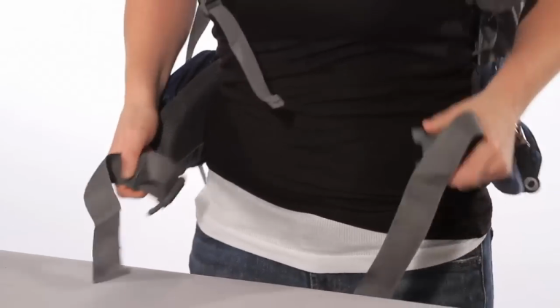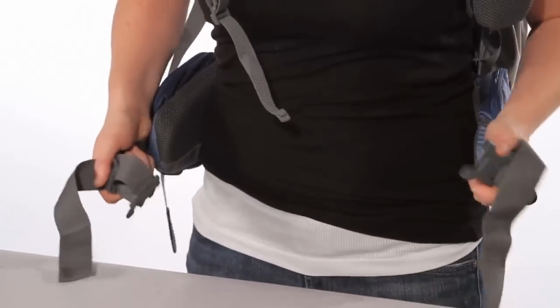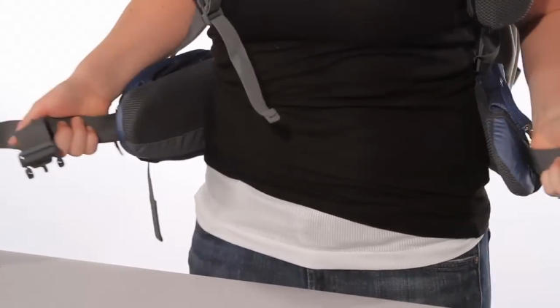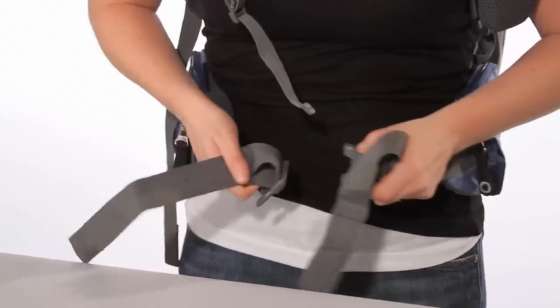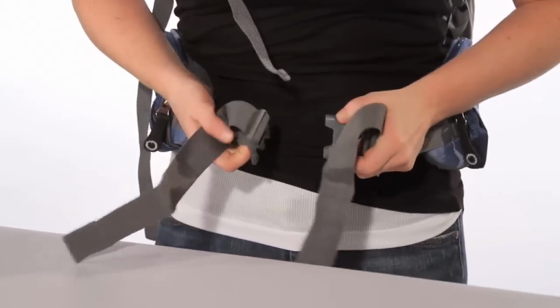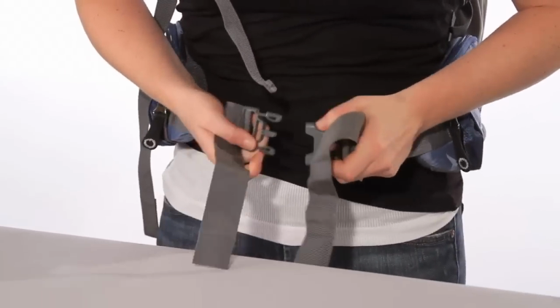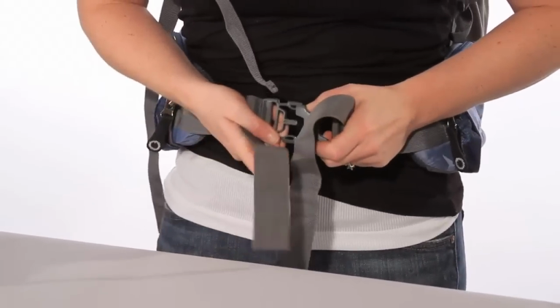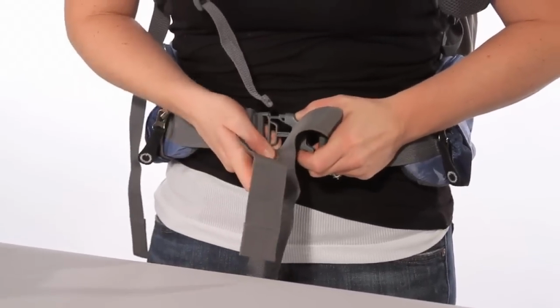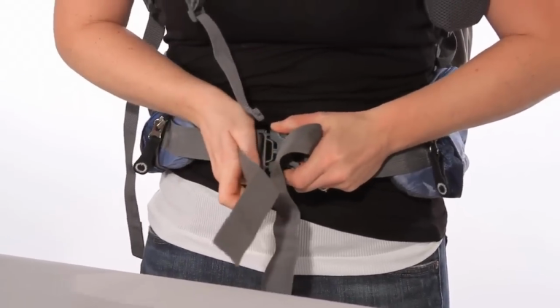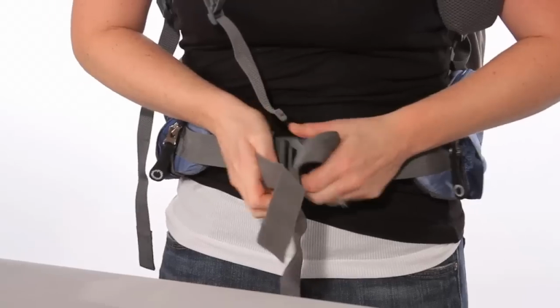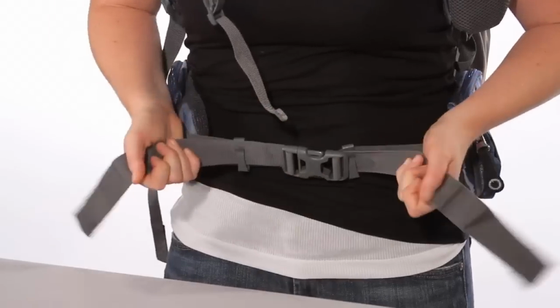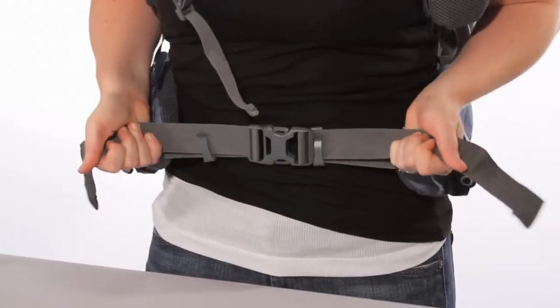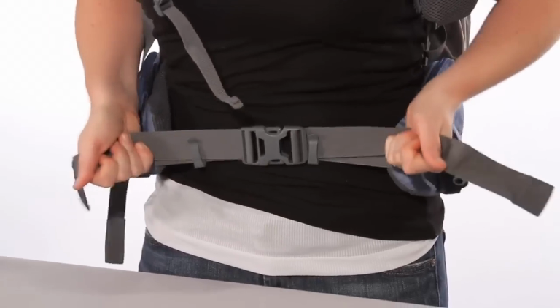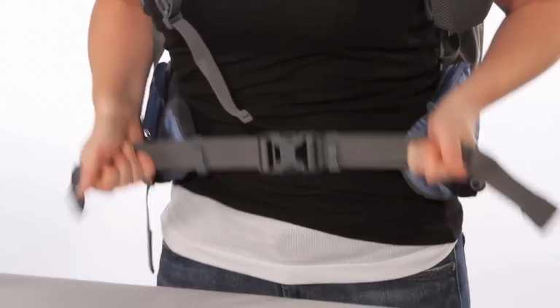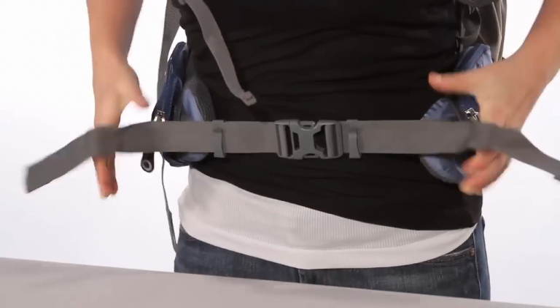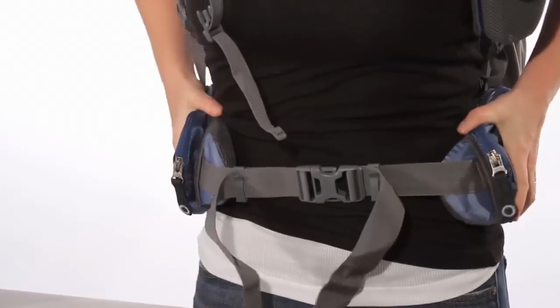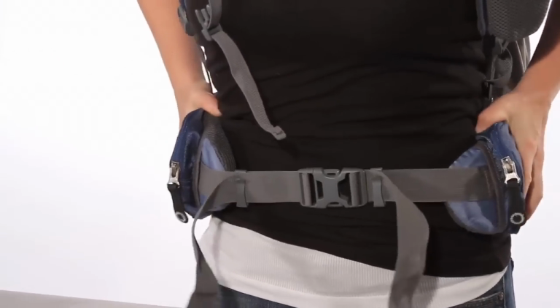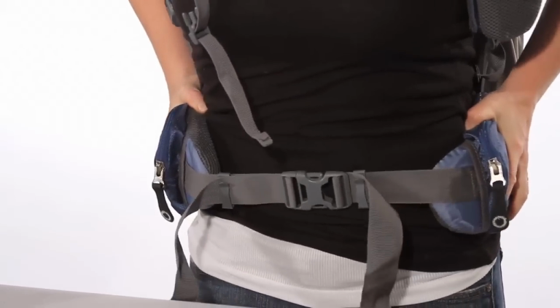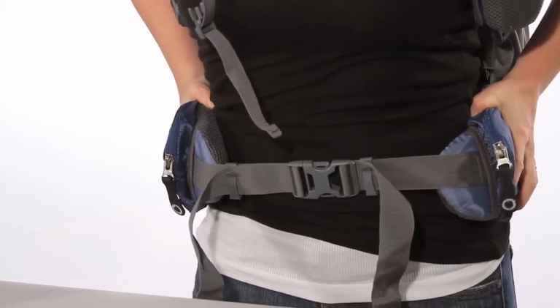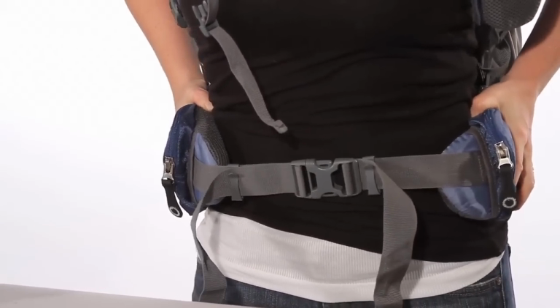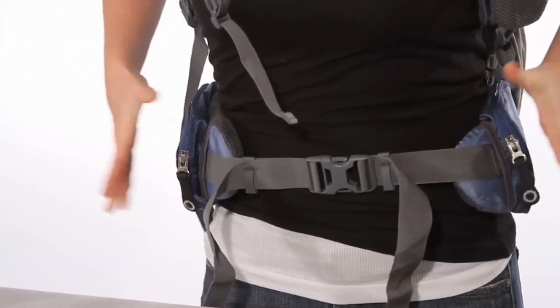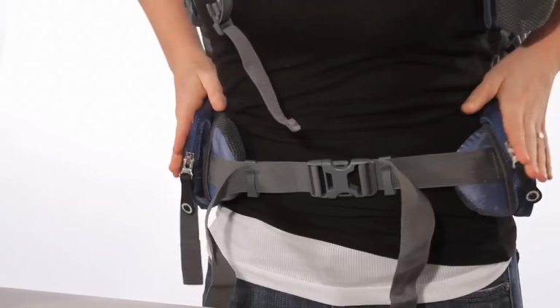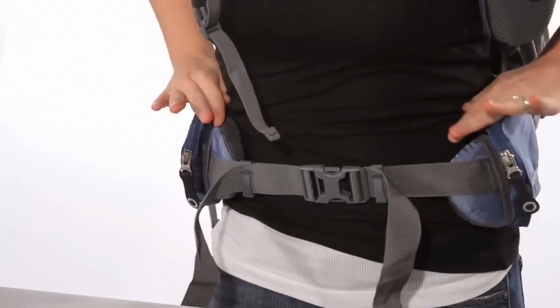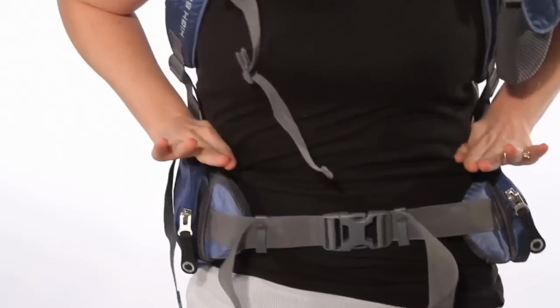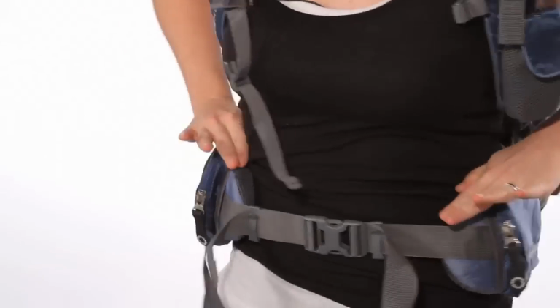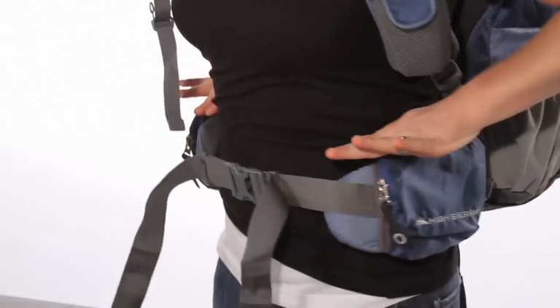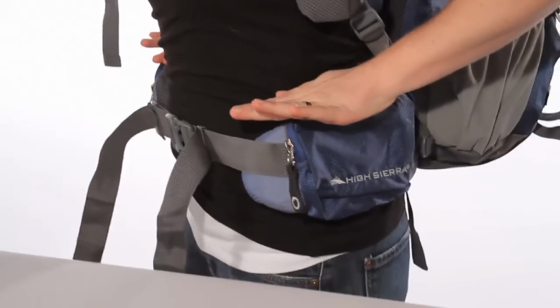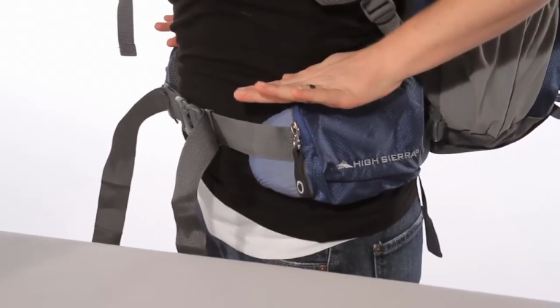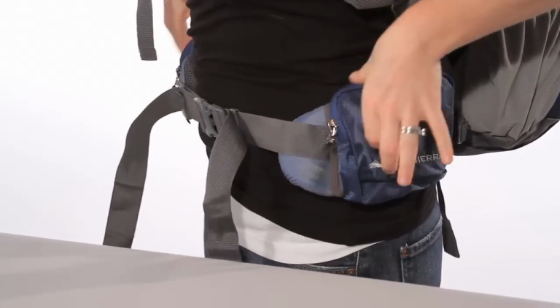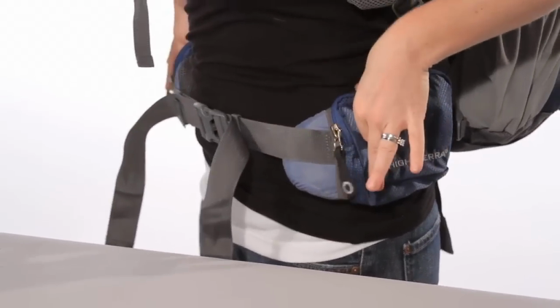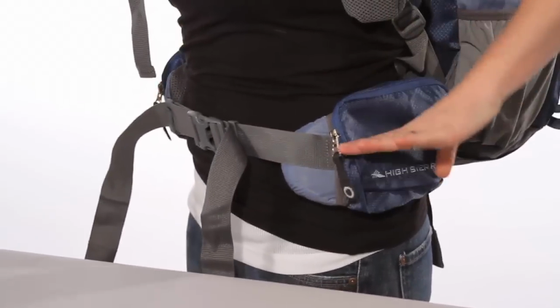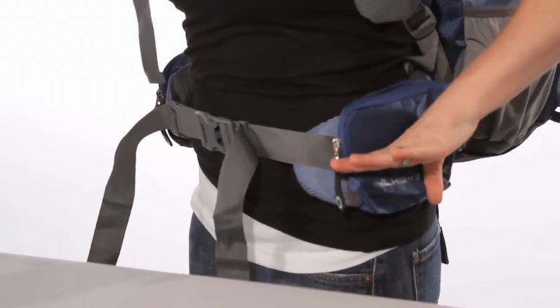Now start strapping in. Buckle your hip belt — try to make sure you keep it pretty much in the center and tighten it up. Make sure it's fitting comfortably around your hips. The belt should hit an inch to two inches above the top of your hip bone.